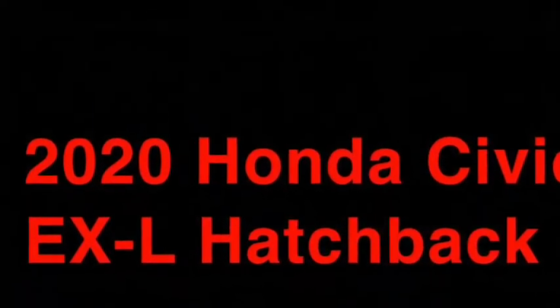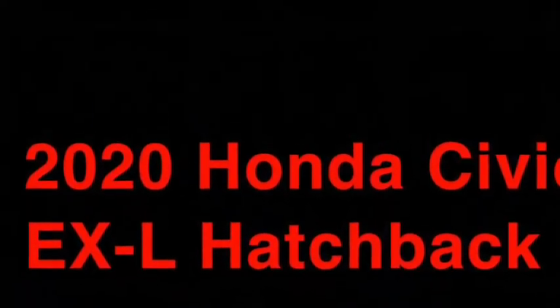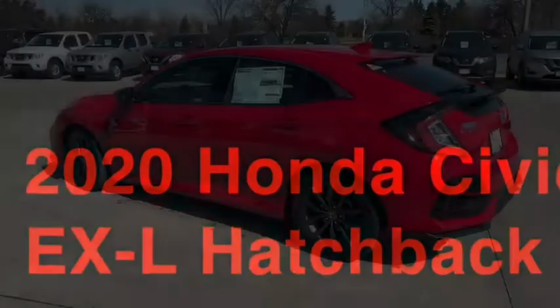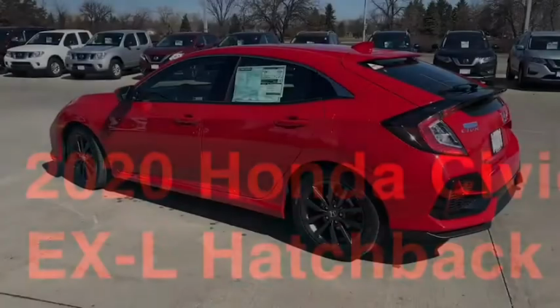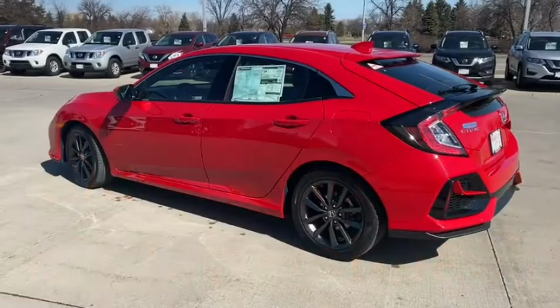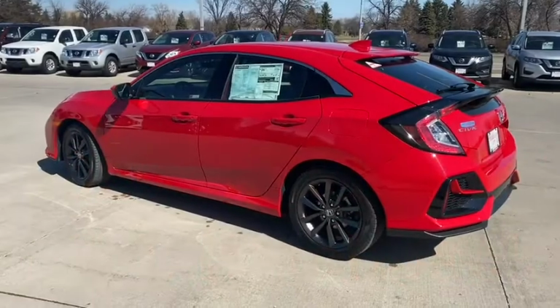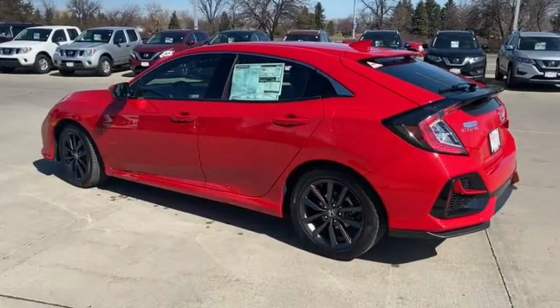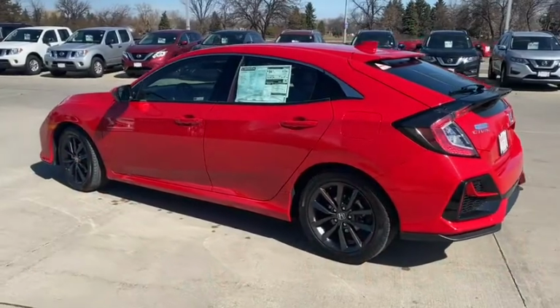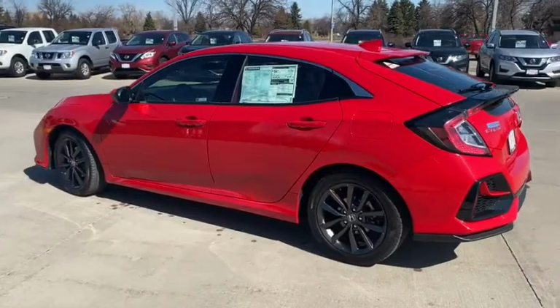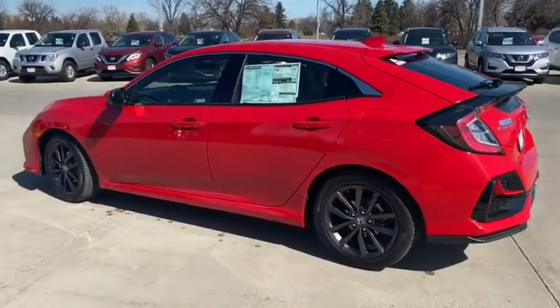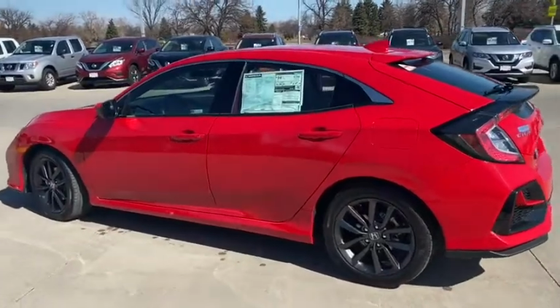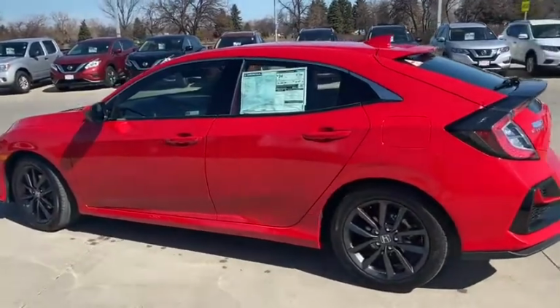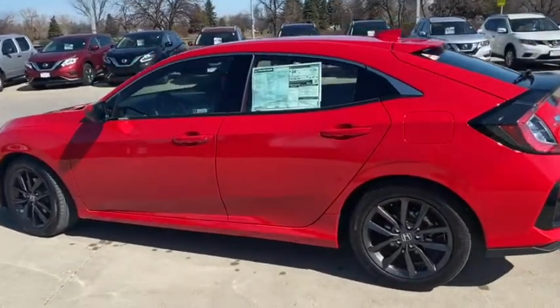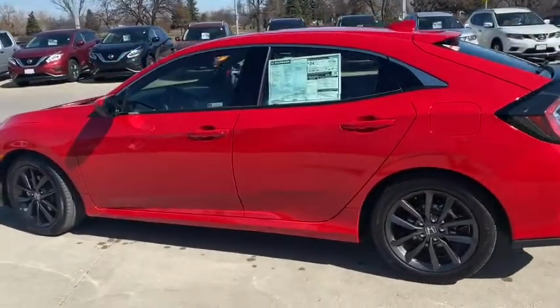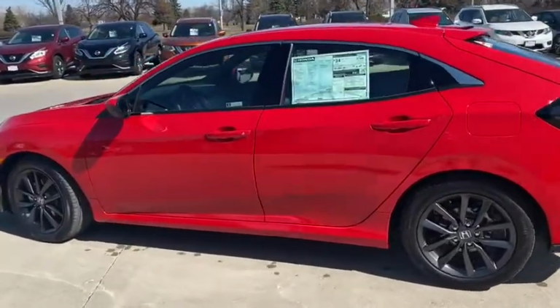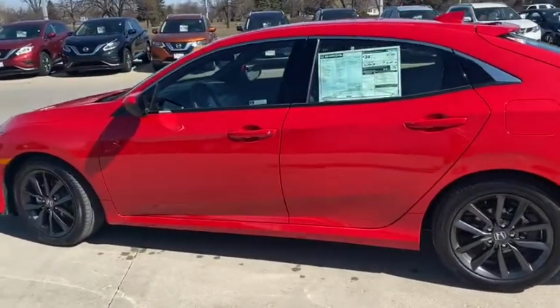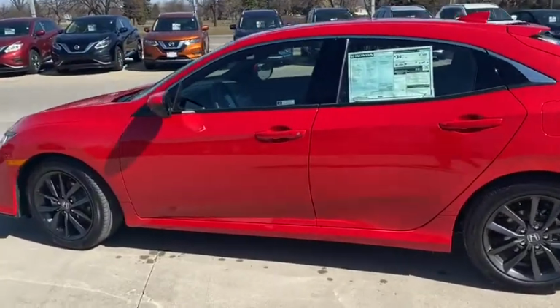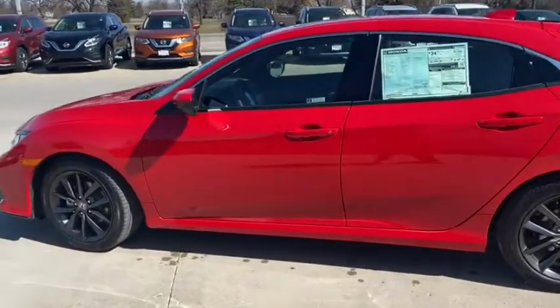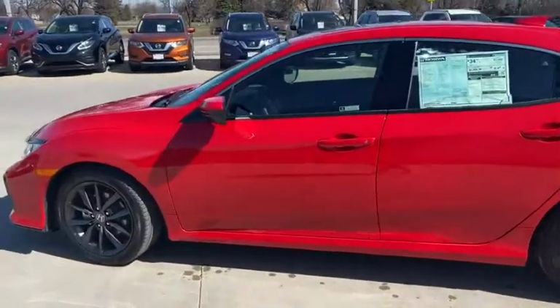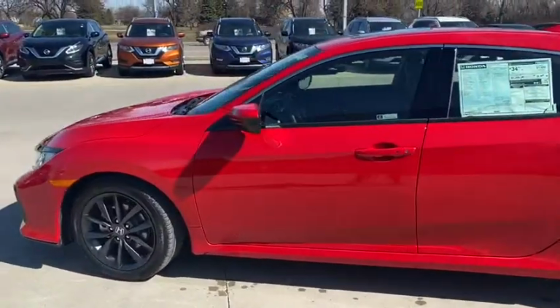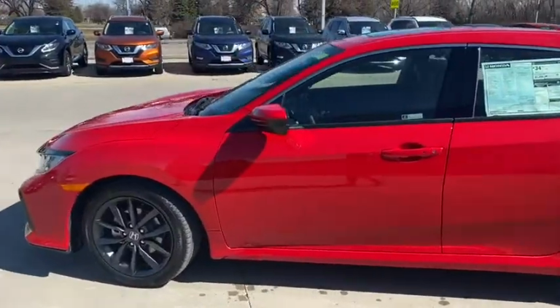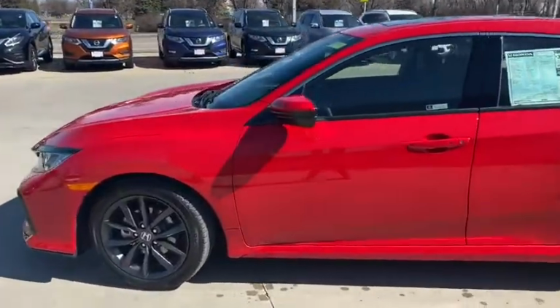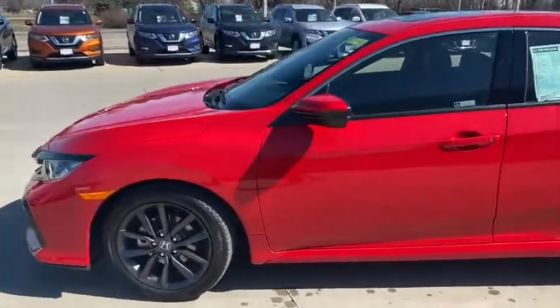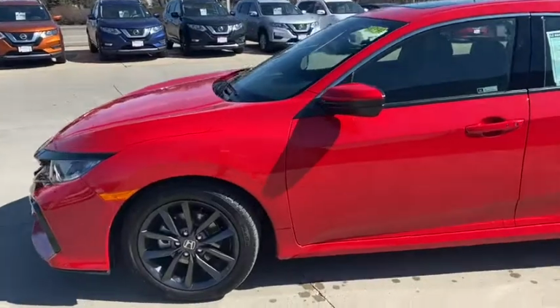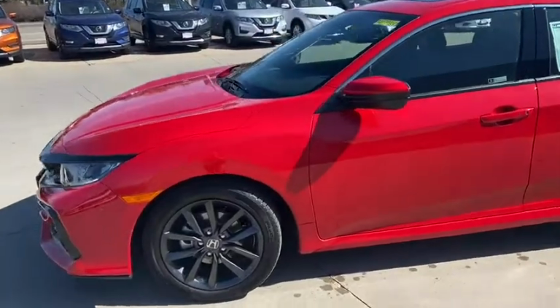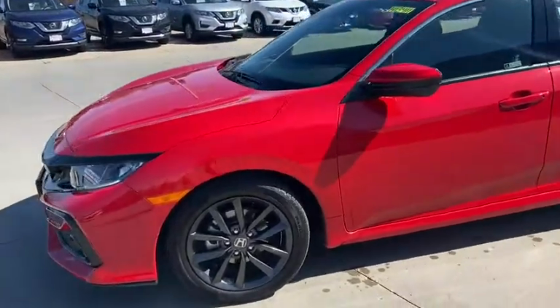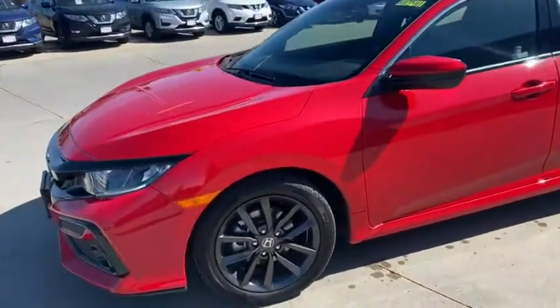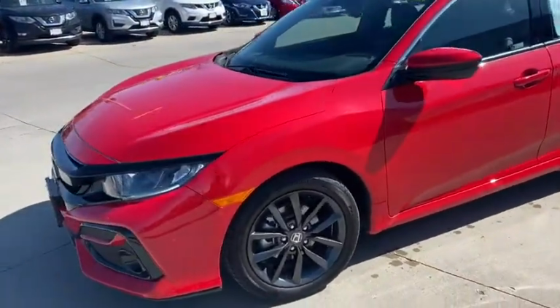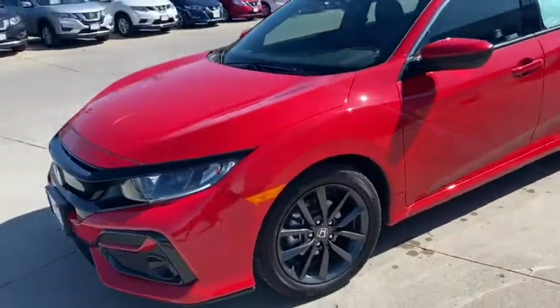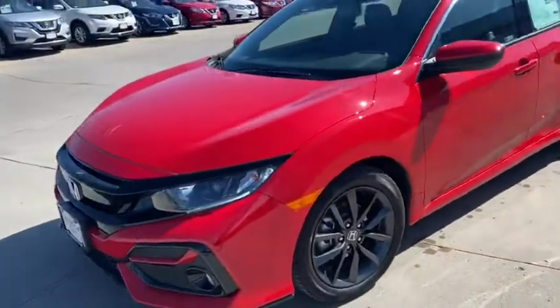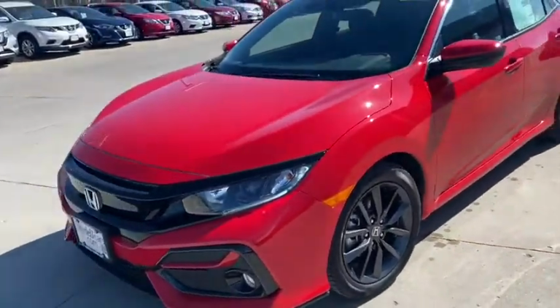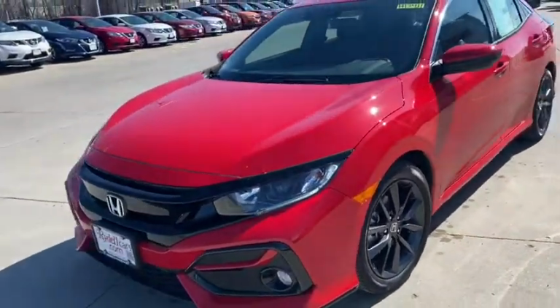Hey everybody, it's Christy from Rydell Honda Nissan. I'm here to show you the 2020 Honda Civic EXL Hatchback. It is a great, great summer car.